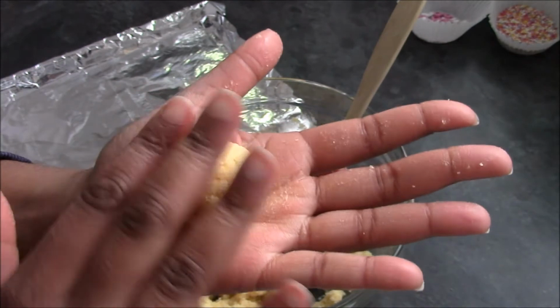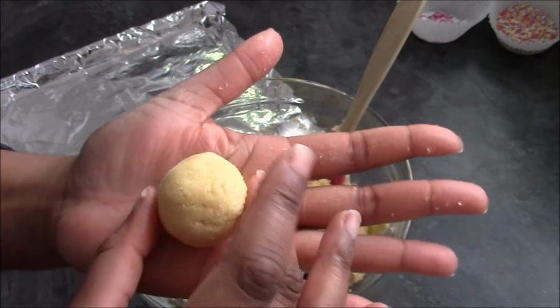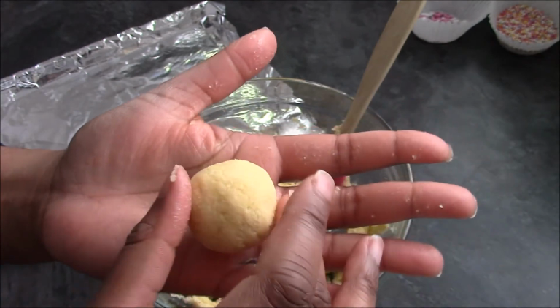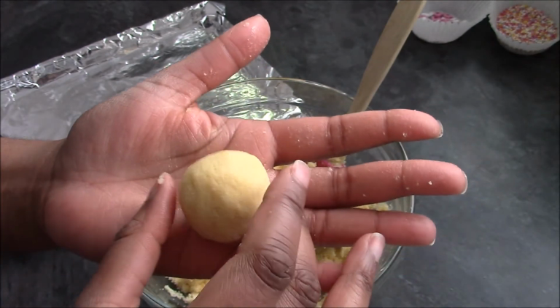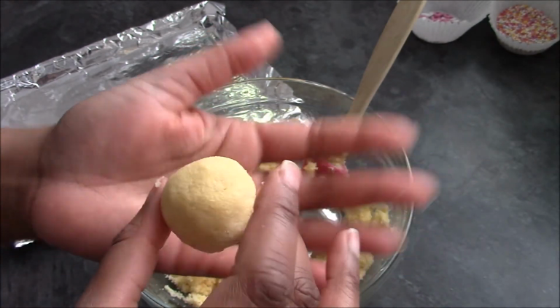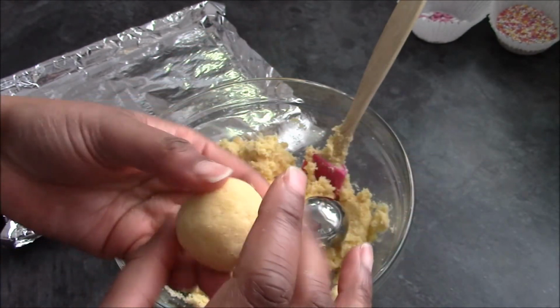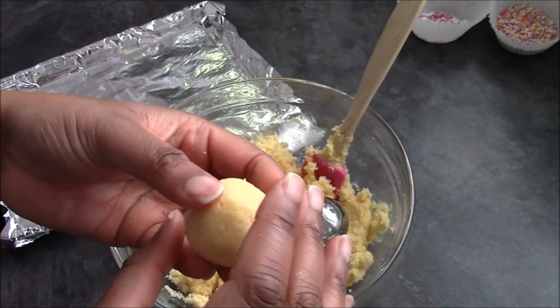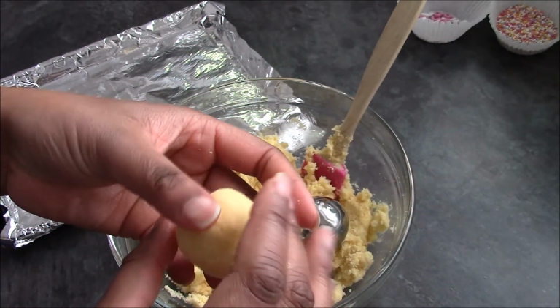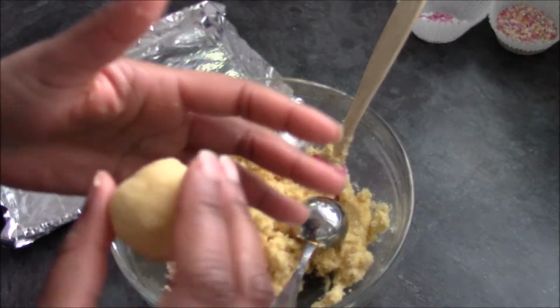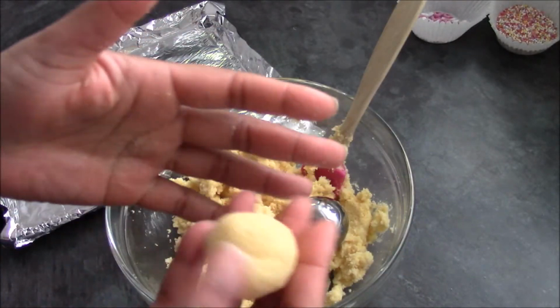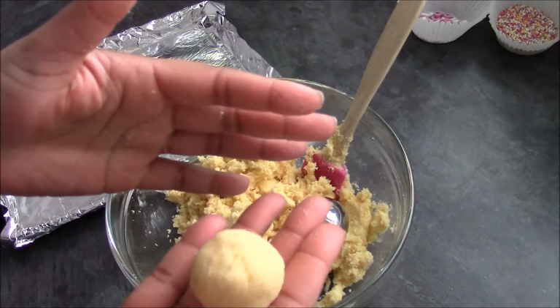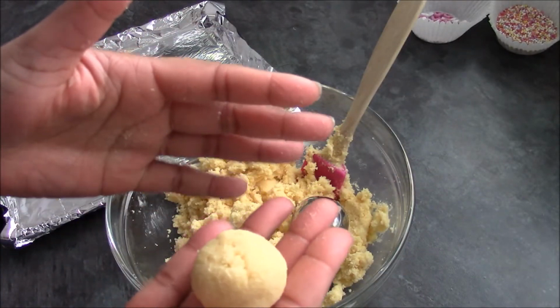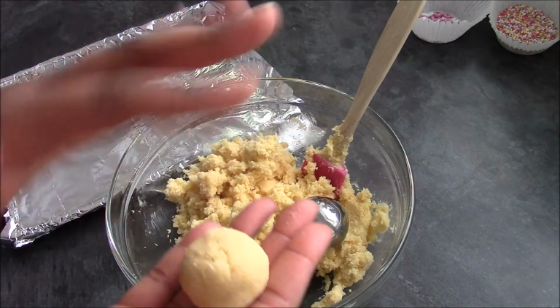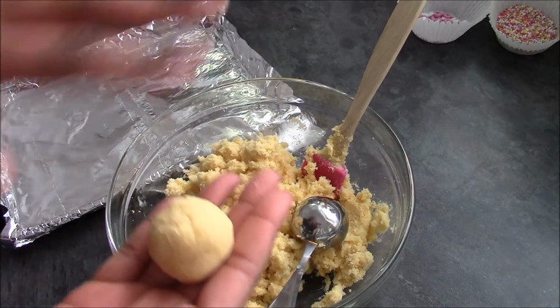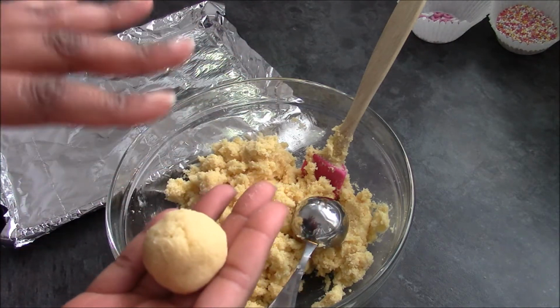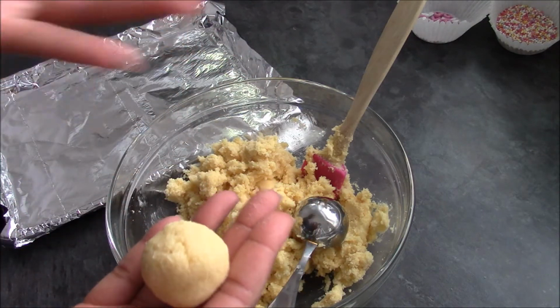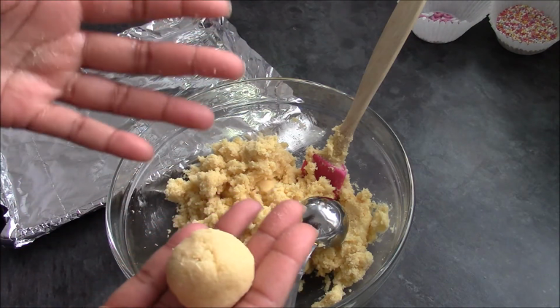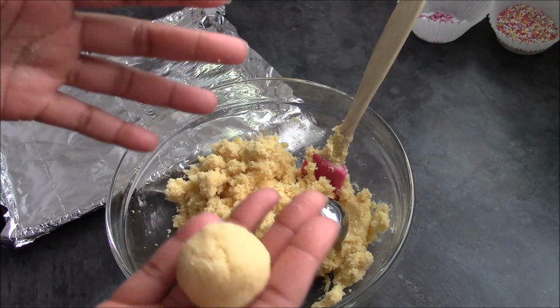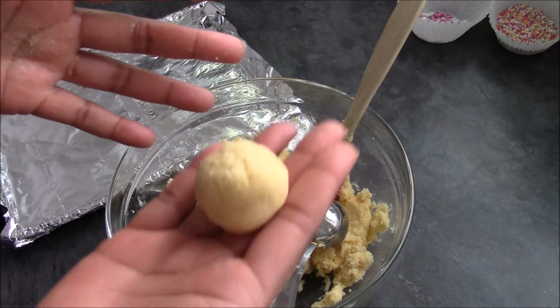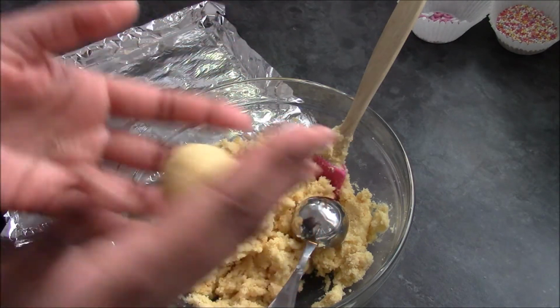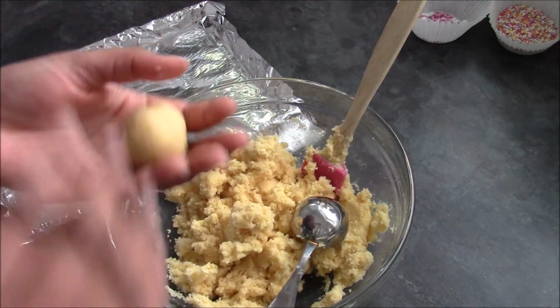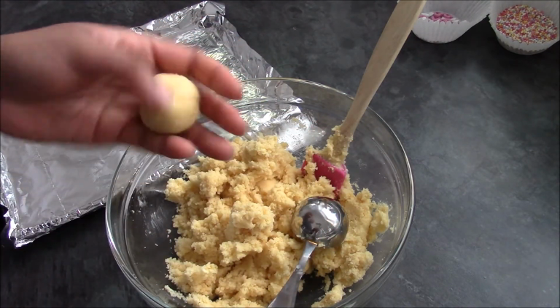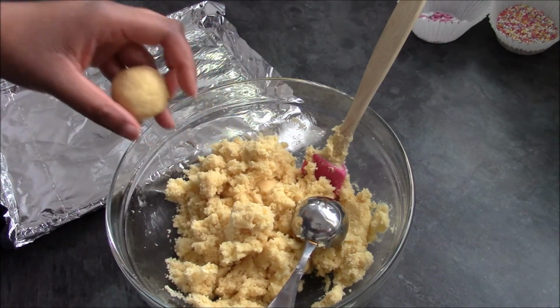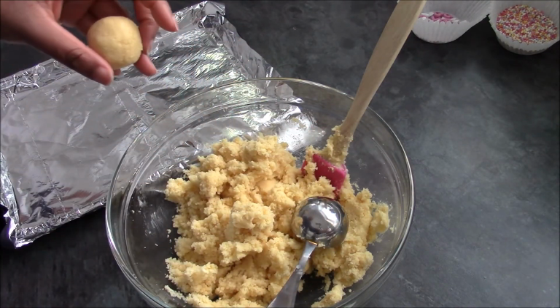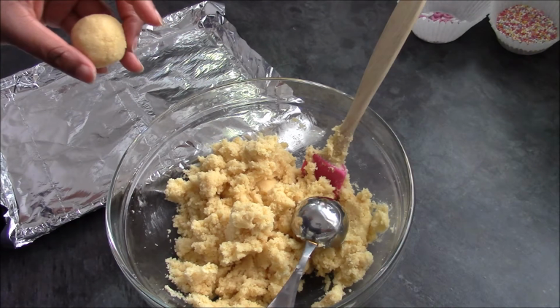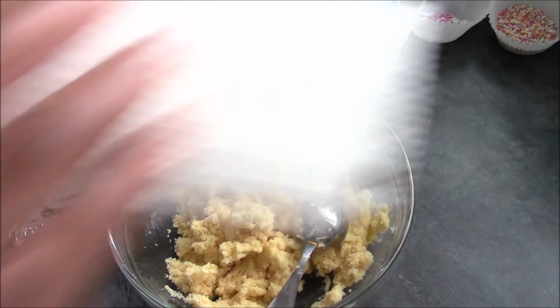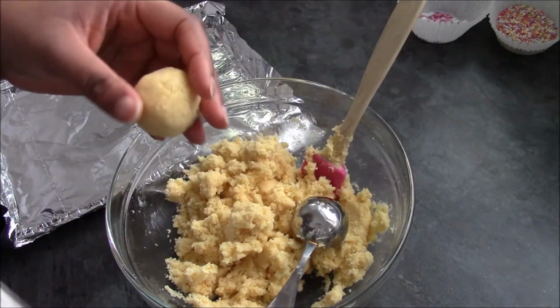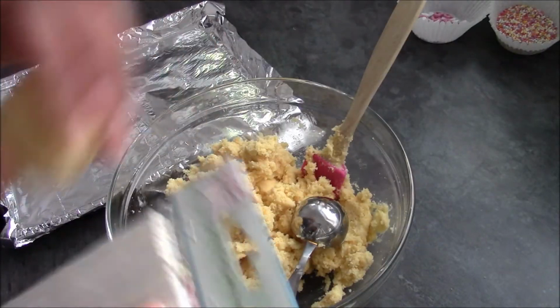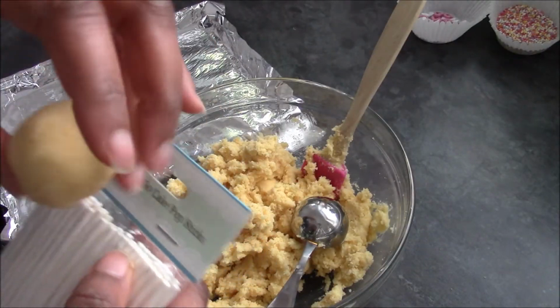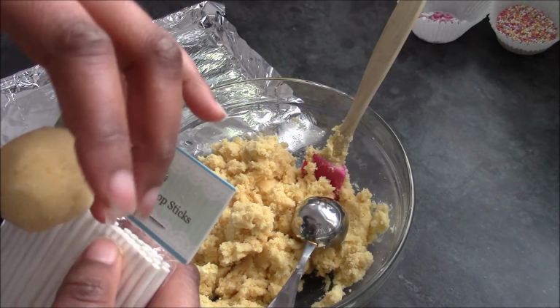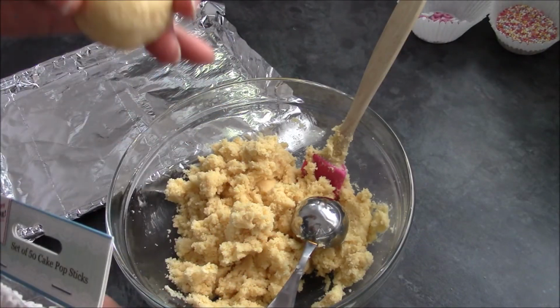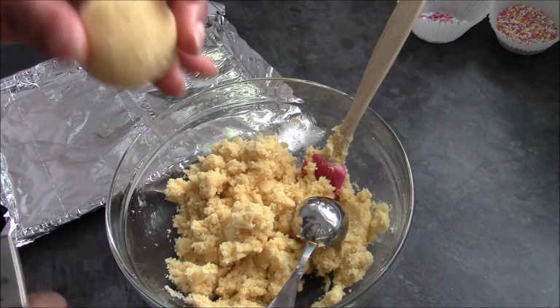Push the mixture around in your hands until it forms a ball — you want it to be as ball-shaped as possible. Sometimes it helps to put them in the fridge, and once they've gone quite cold you can re-roll them. Then you put a stick in with the chocolate.